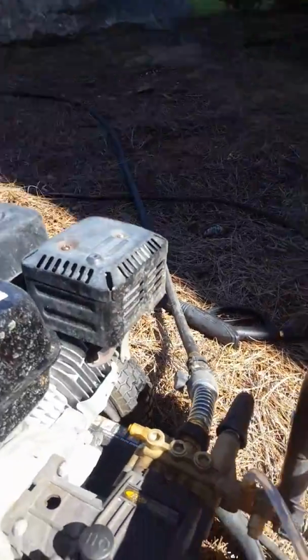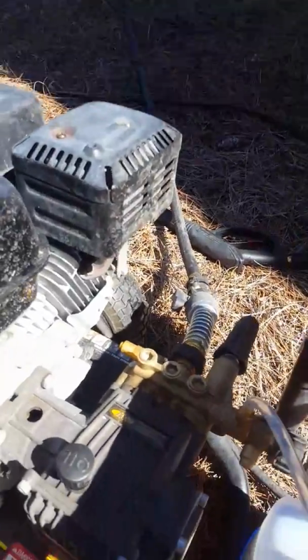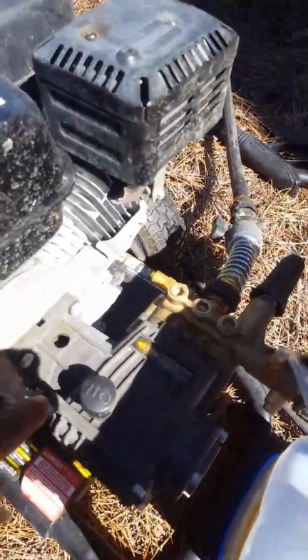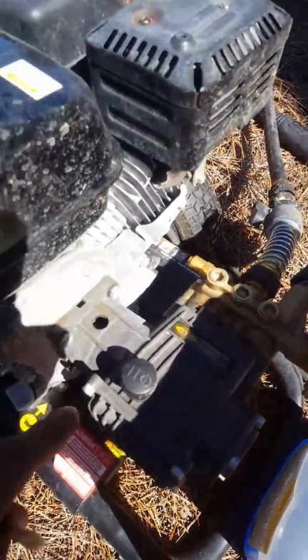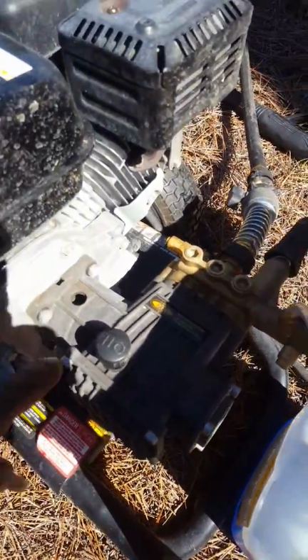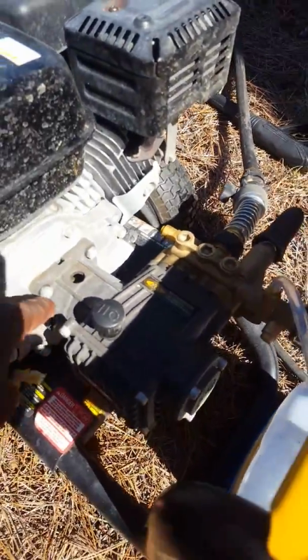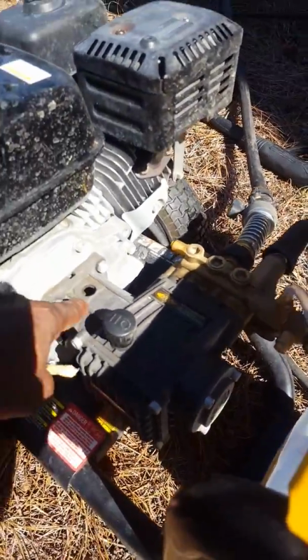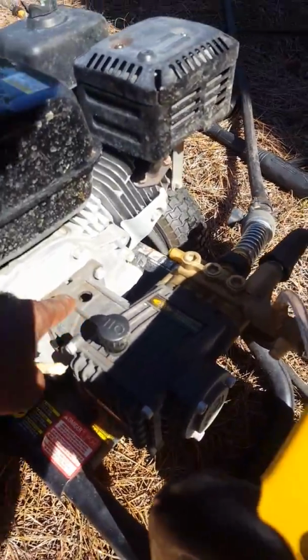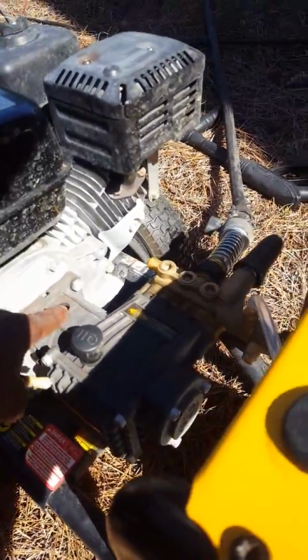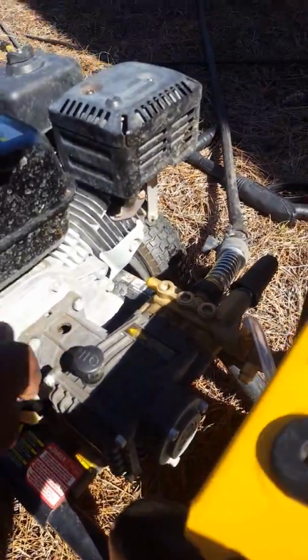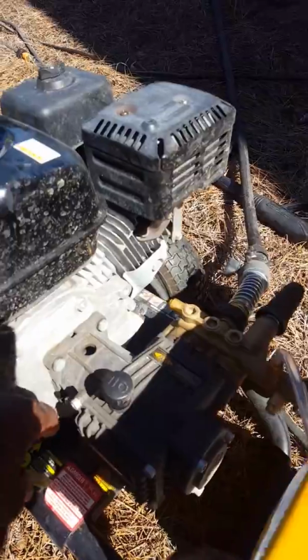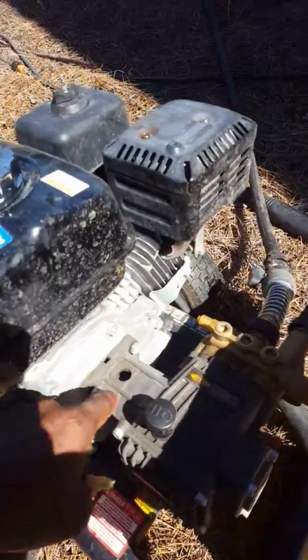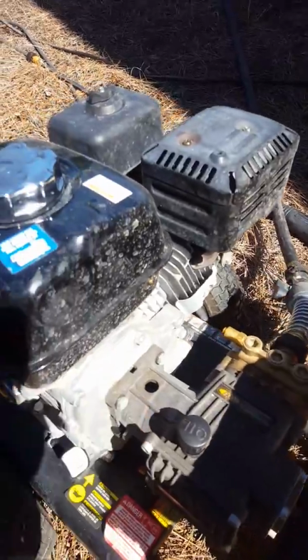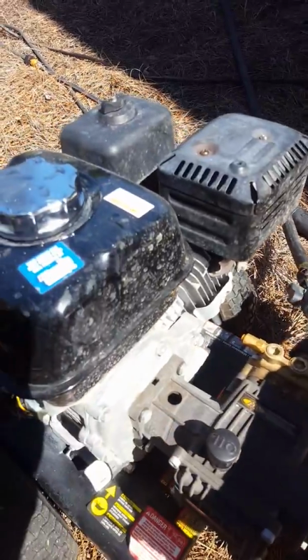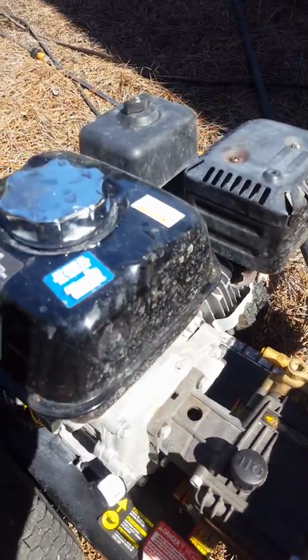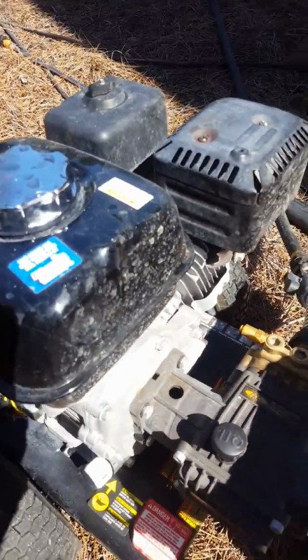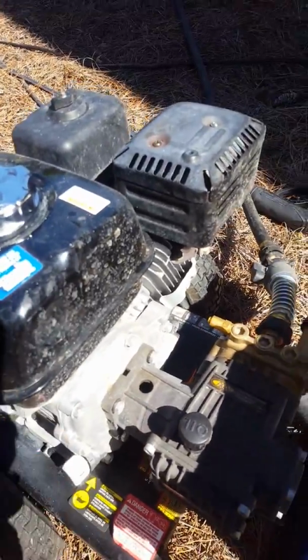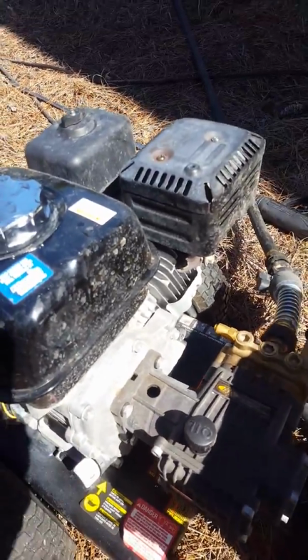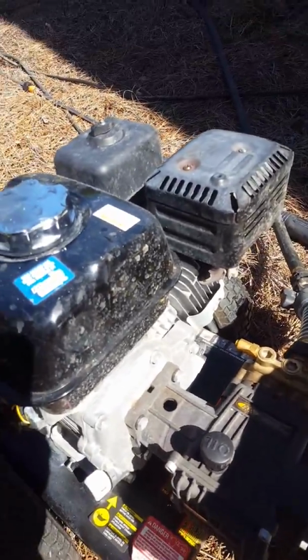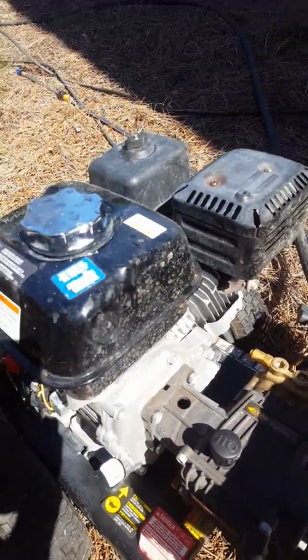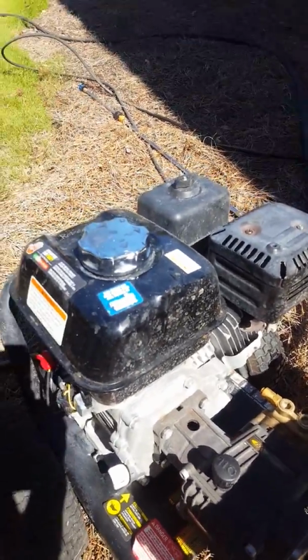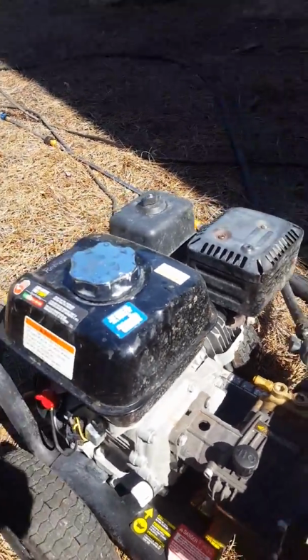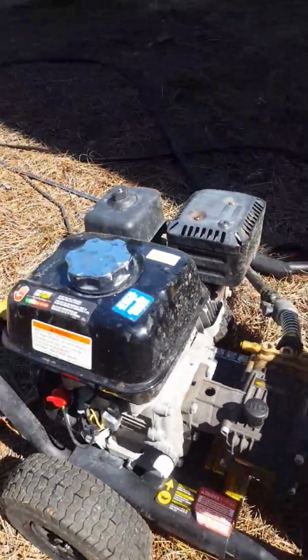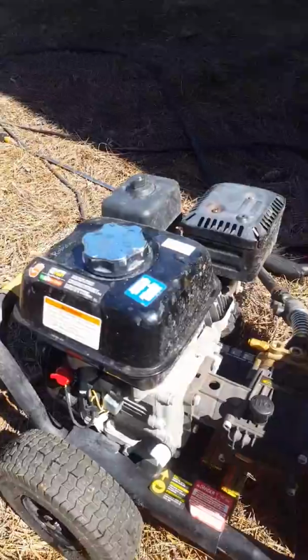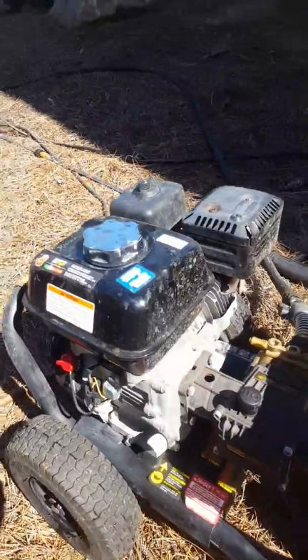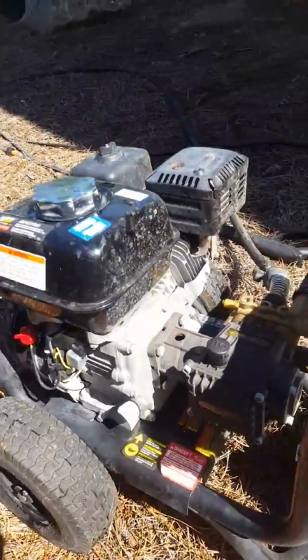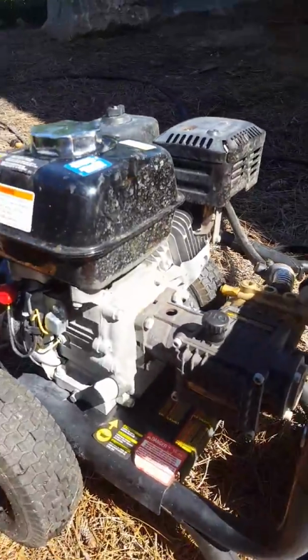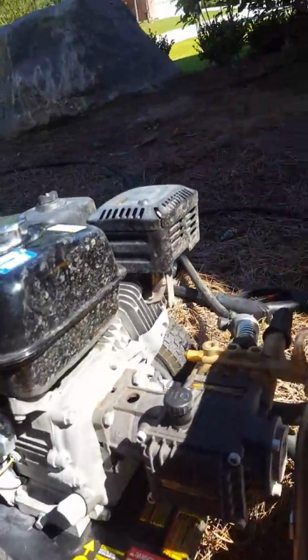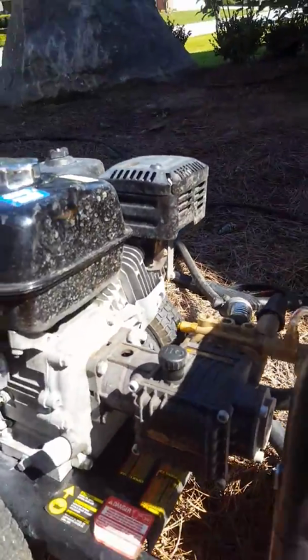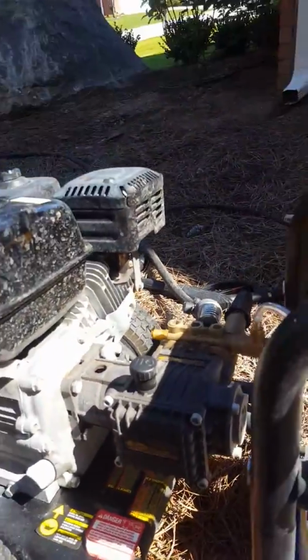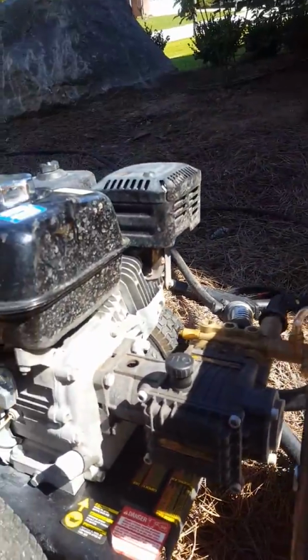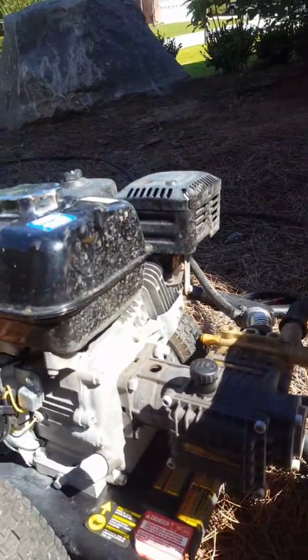I don't know what this hole is here for, but I can see it's part of the pump. Water goes in there, so I'm like, what is that supposed to do to the engine when water gets in there? It's kind of questionable about that.